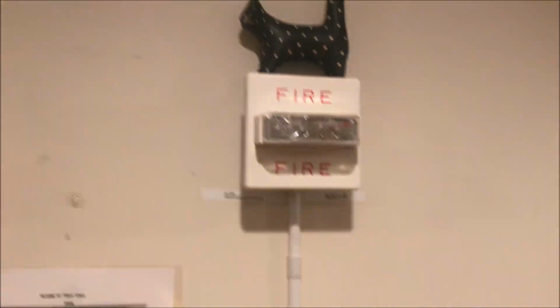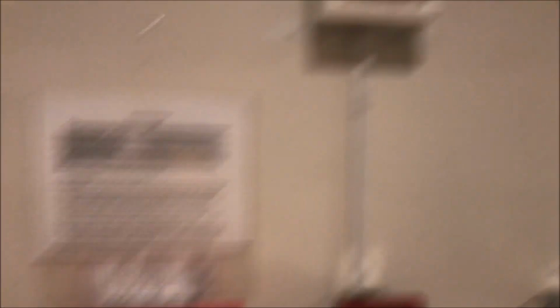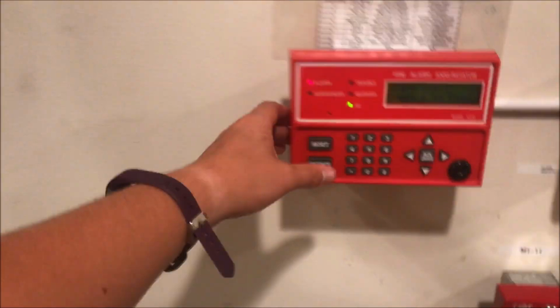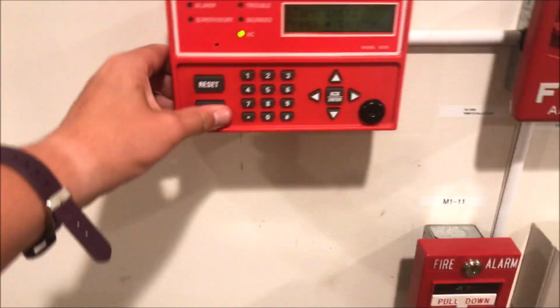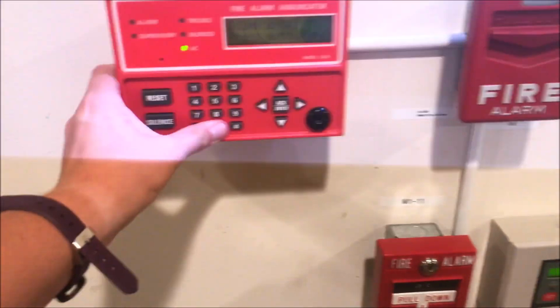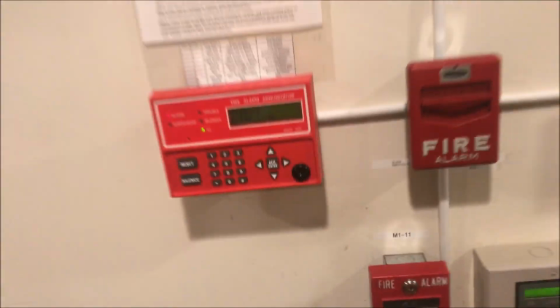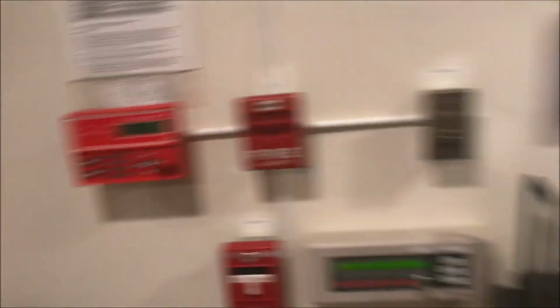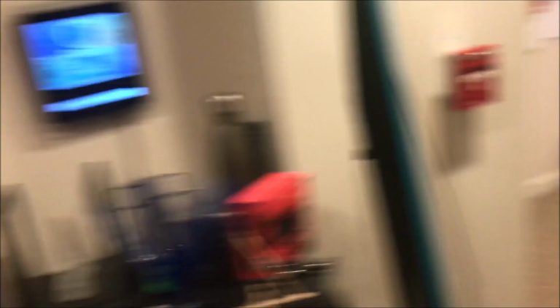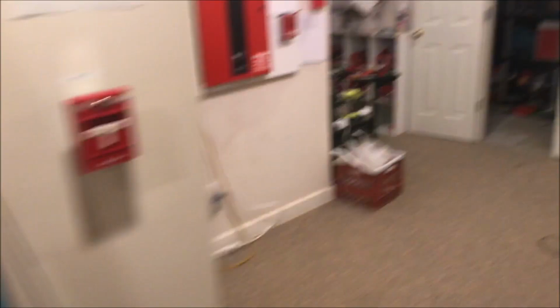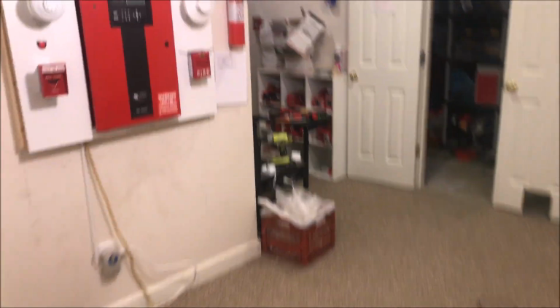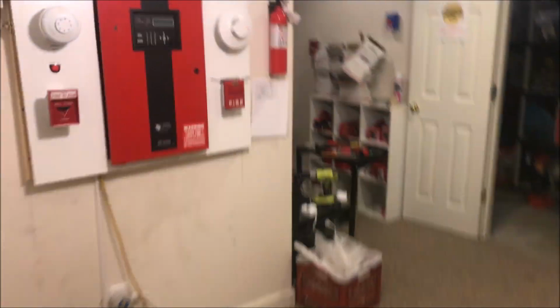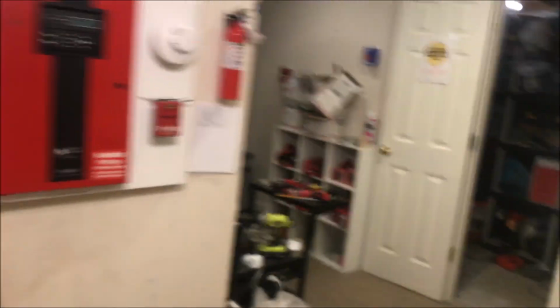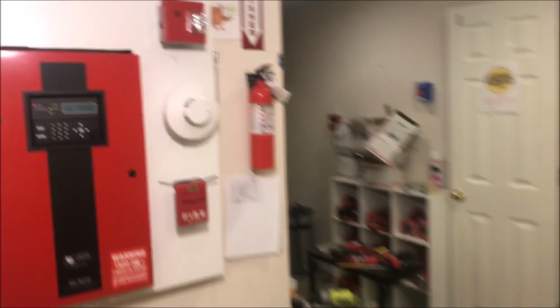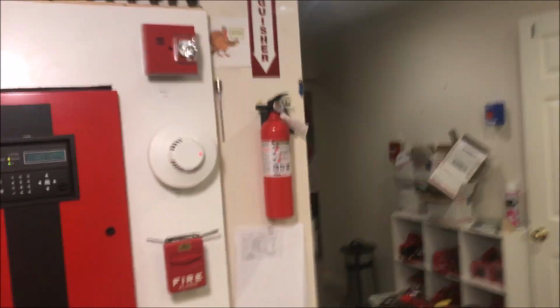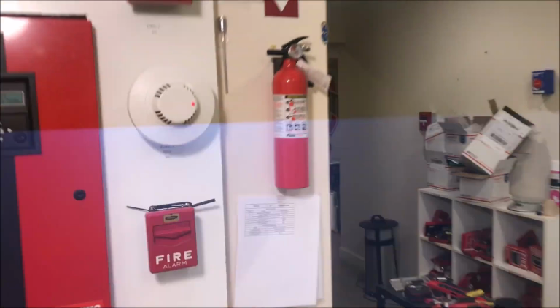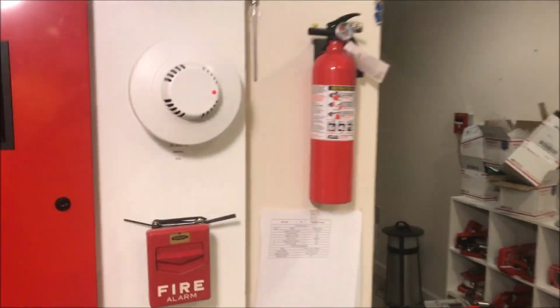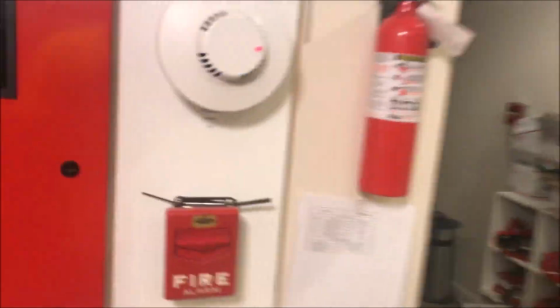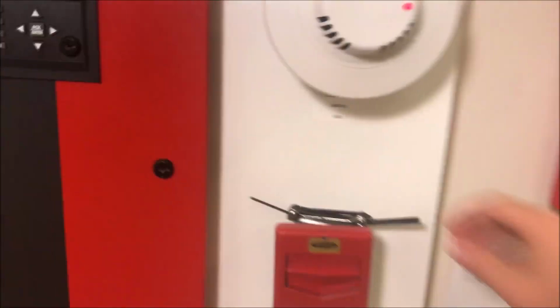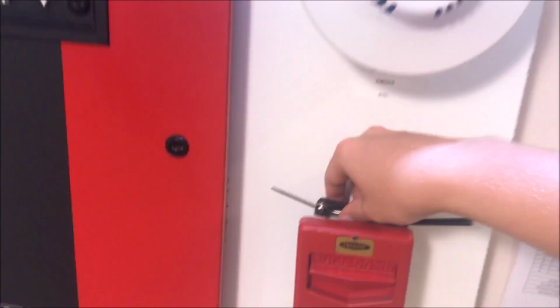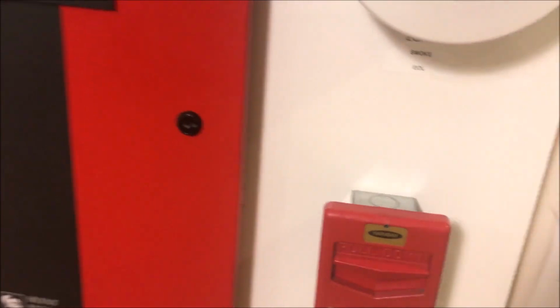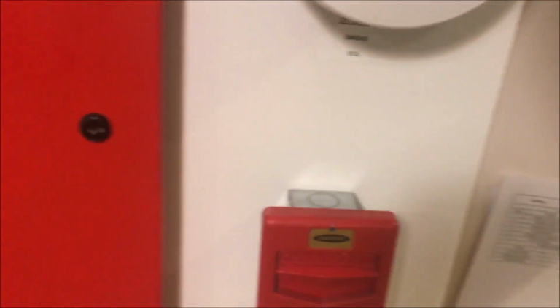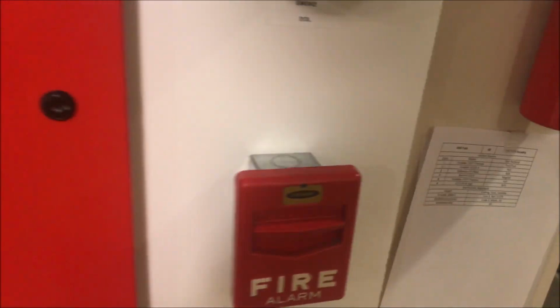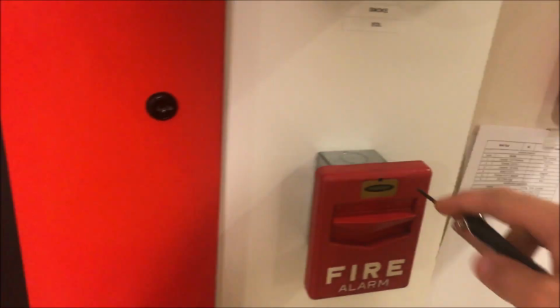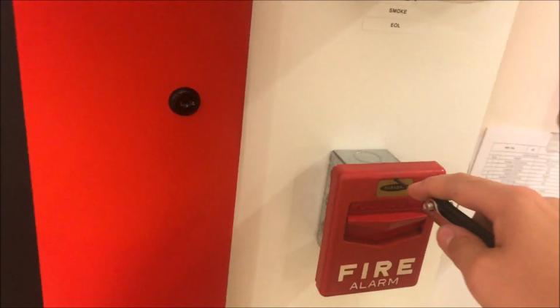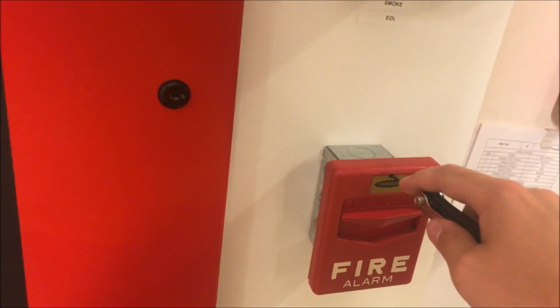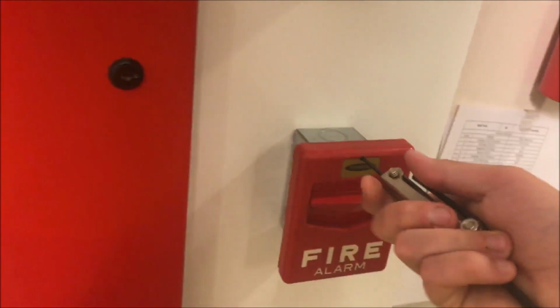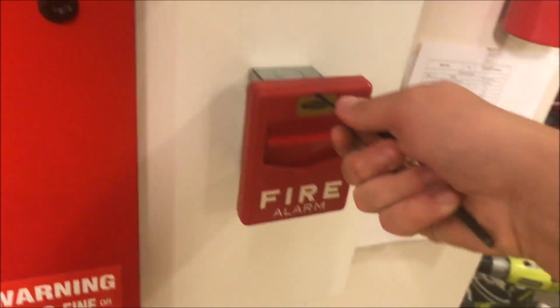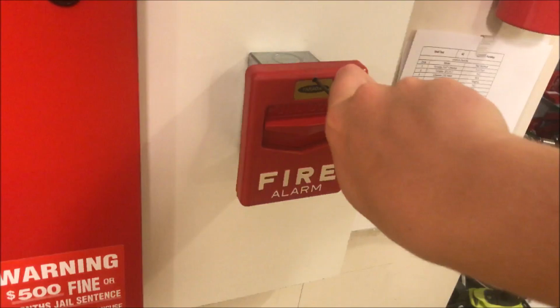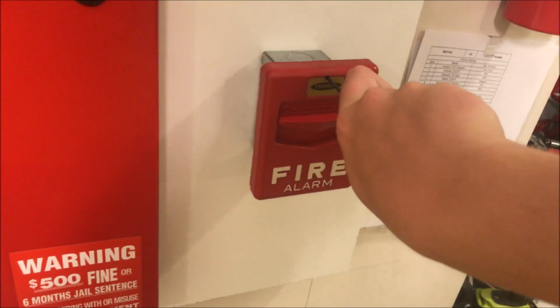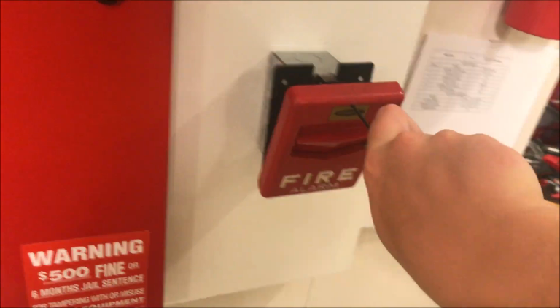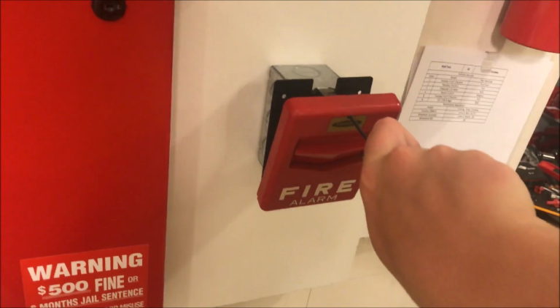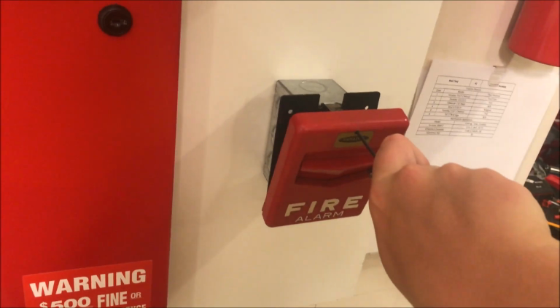Go ahead and silence from the annunciator, and this now actually does conclude wall test 42, fun with Faraday. Thank you guys for watching, and as always, have a wonderful day.